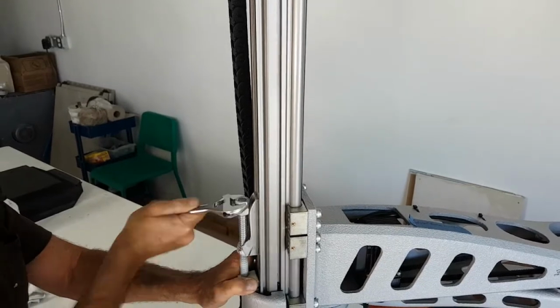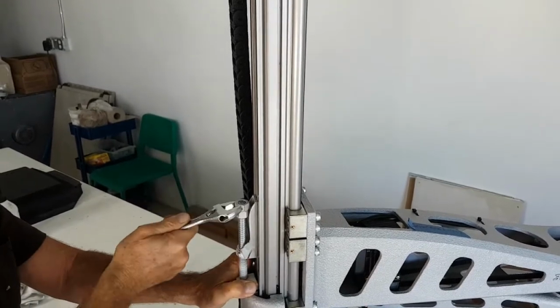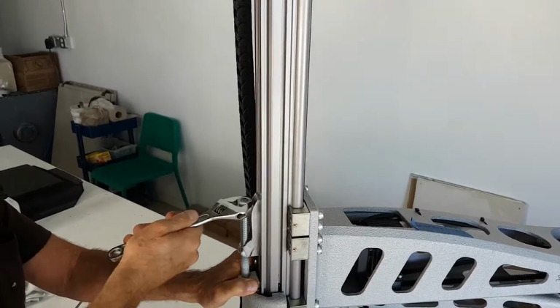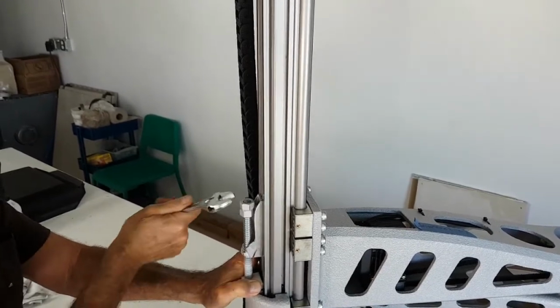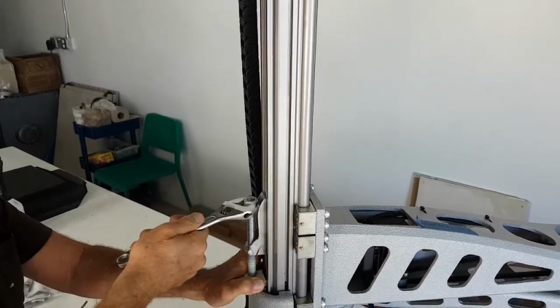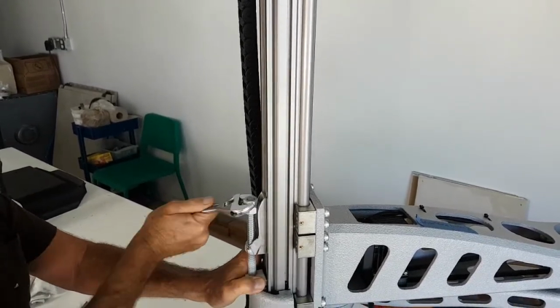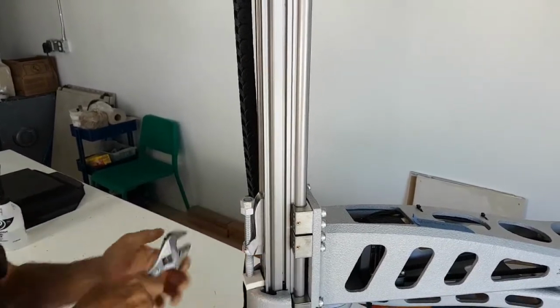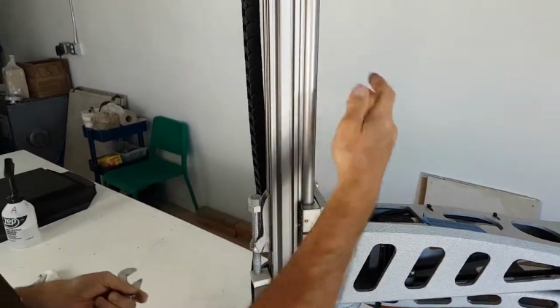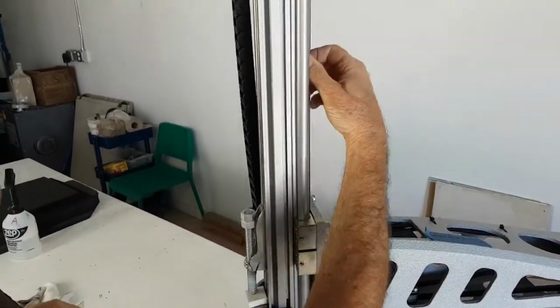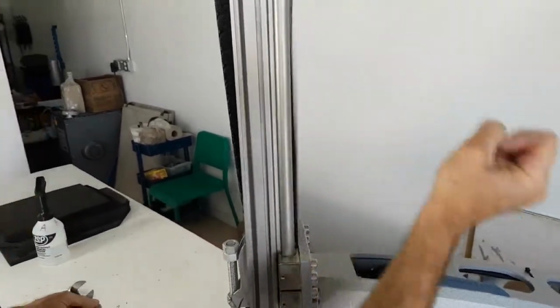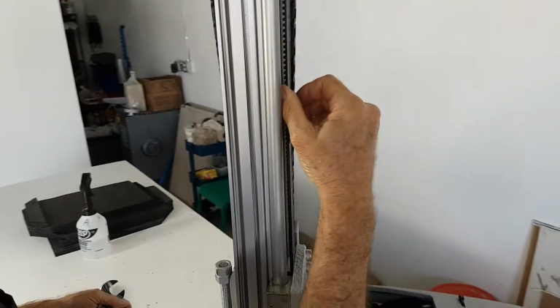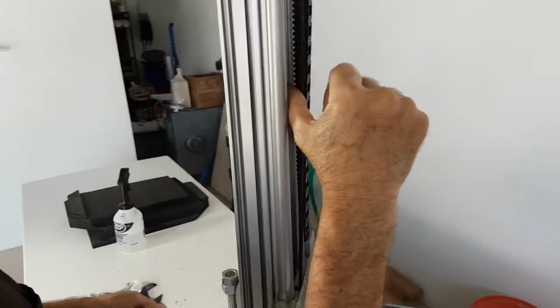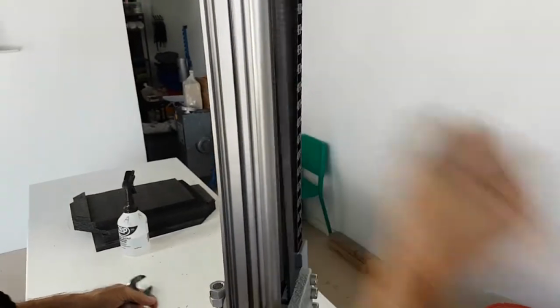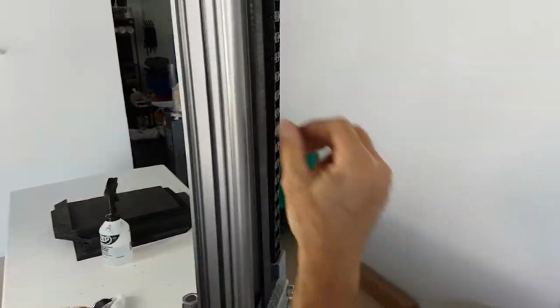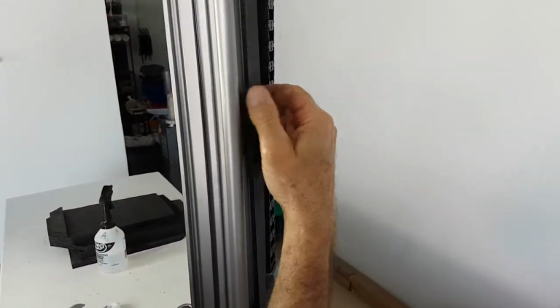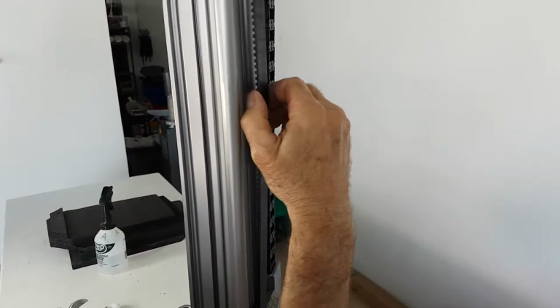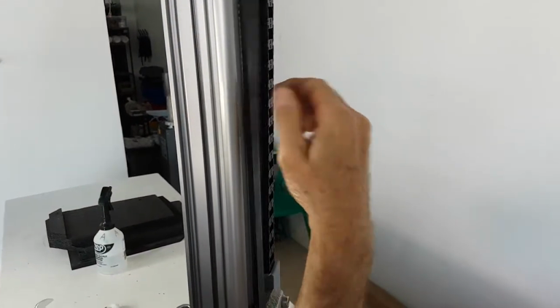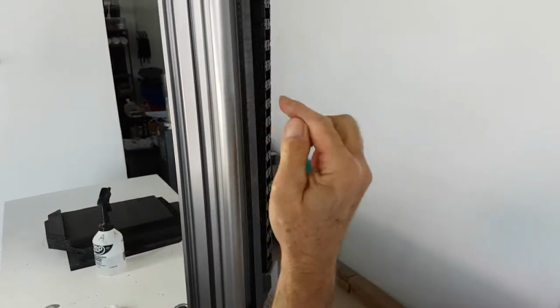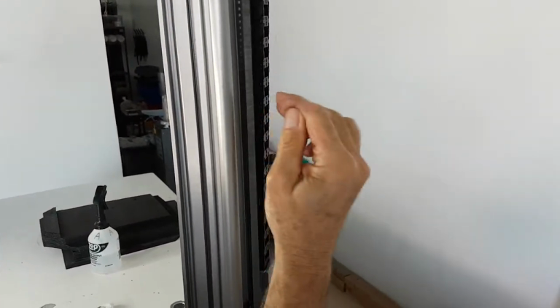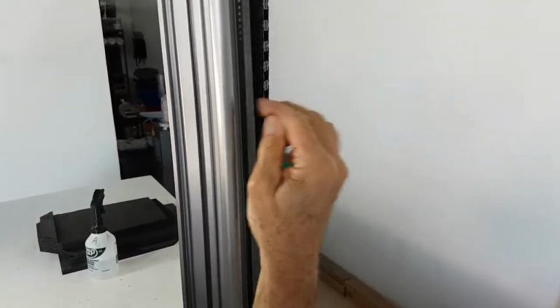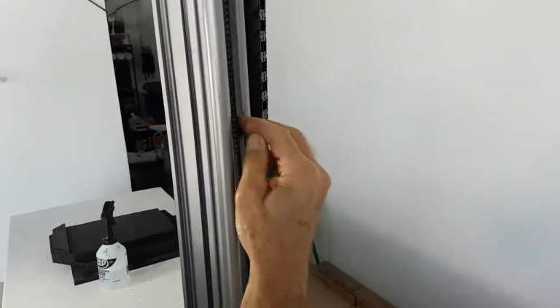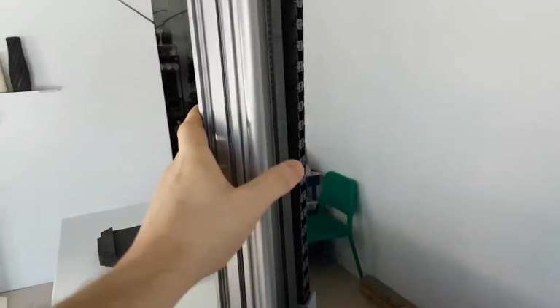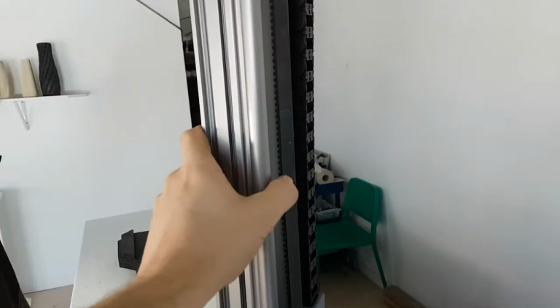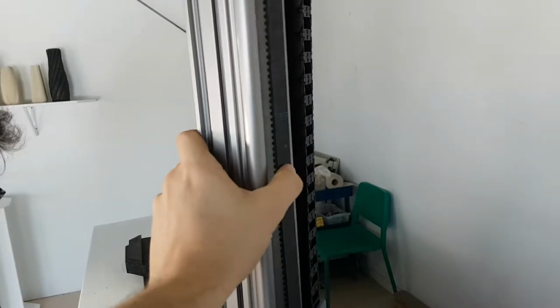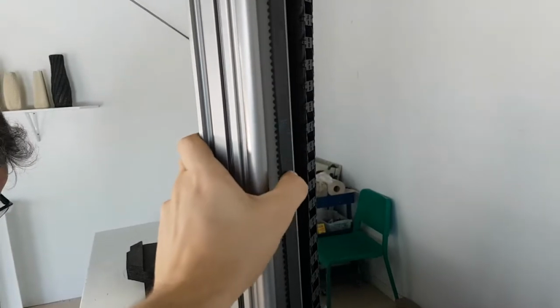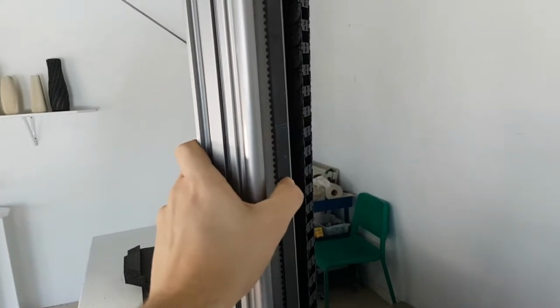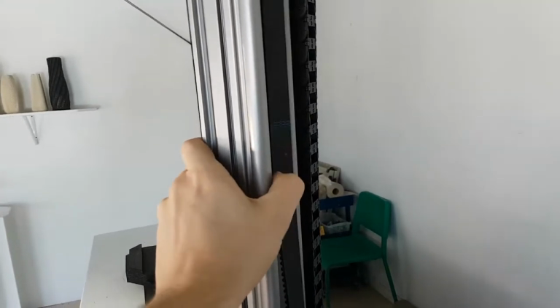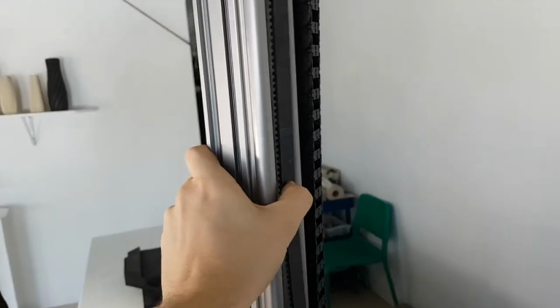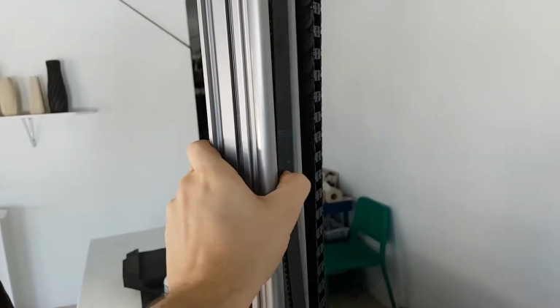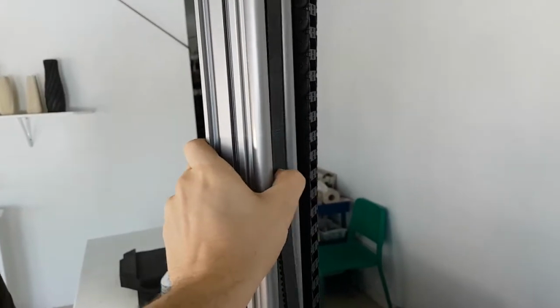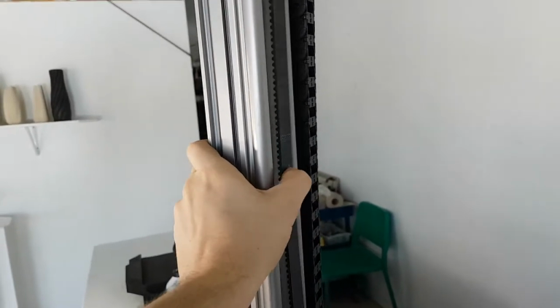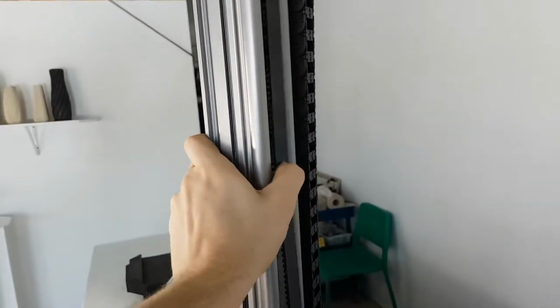For the tightness on the Z-Rail belt, it should be relatively tight and you should need some amount of force to push it down into the rail.